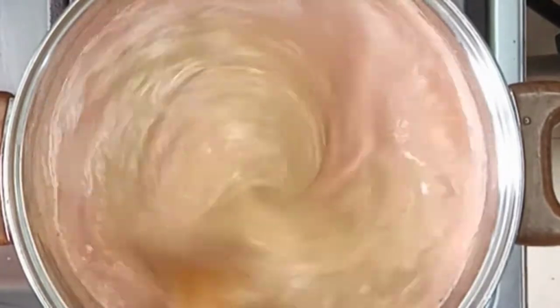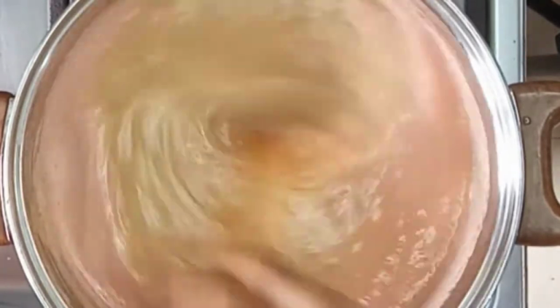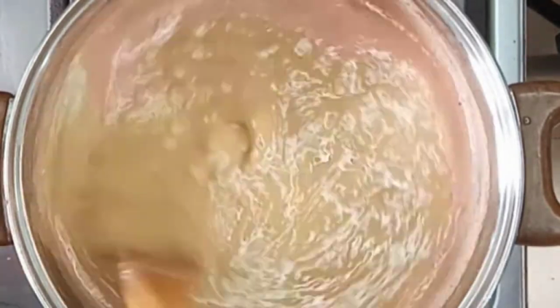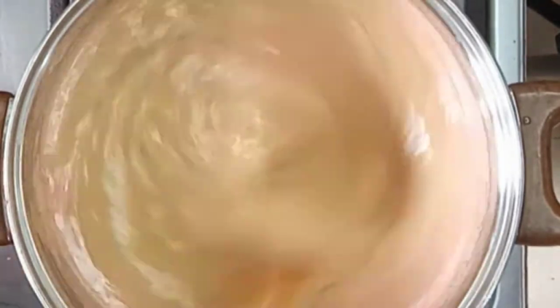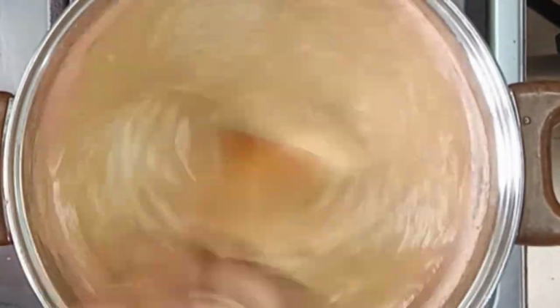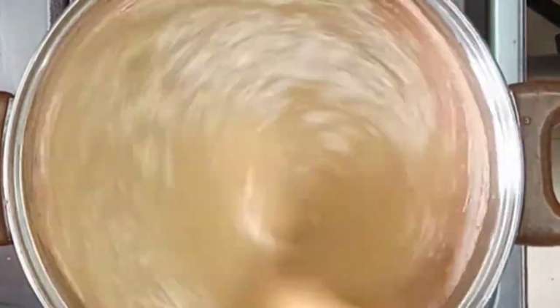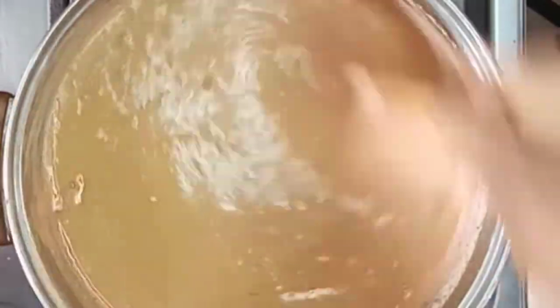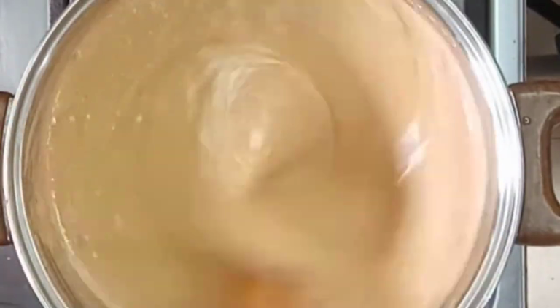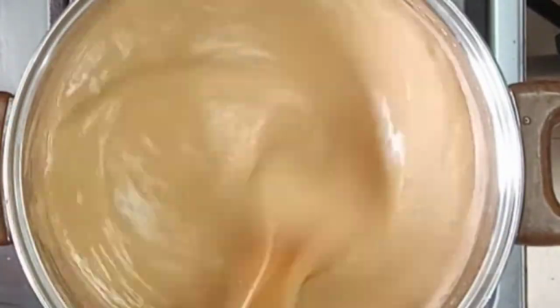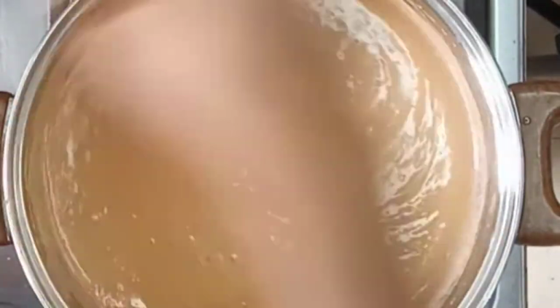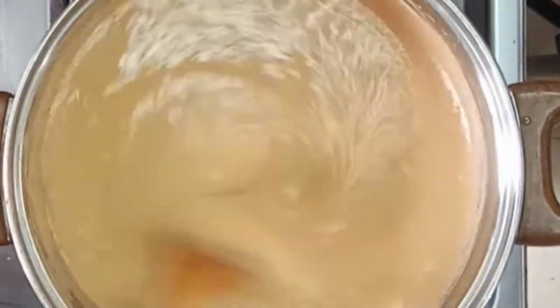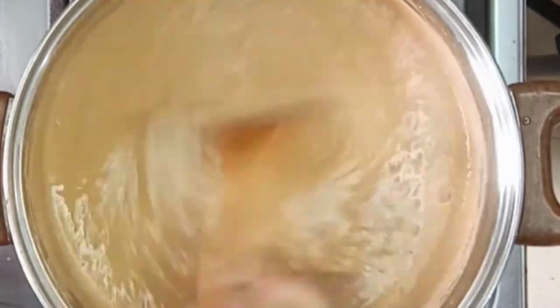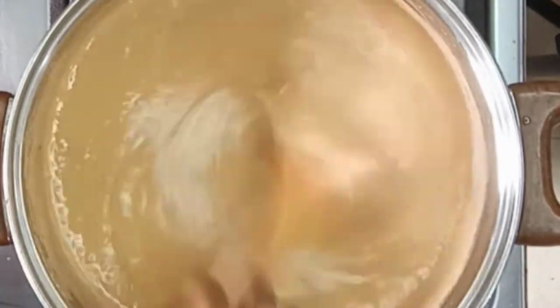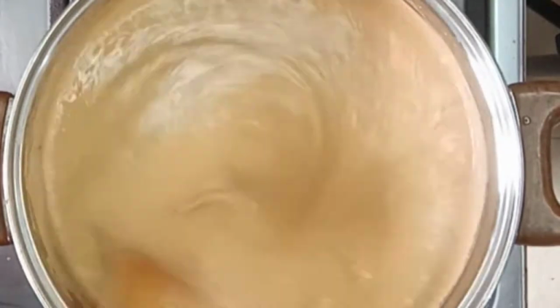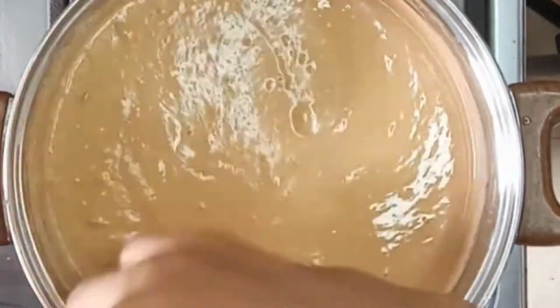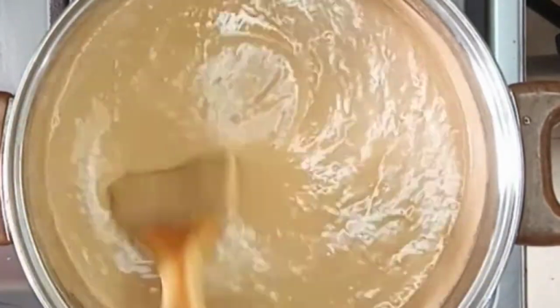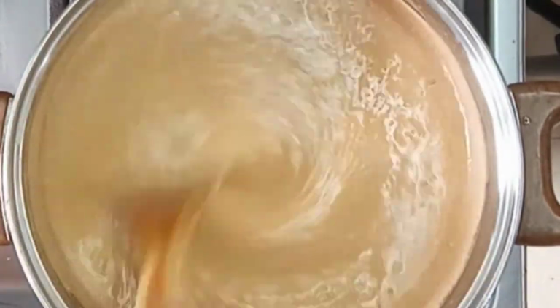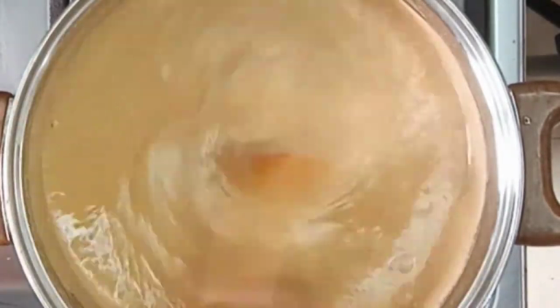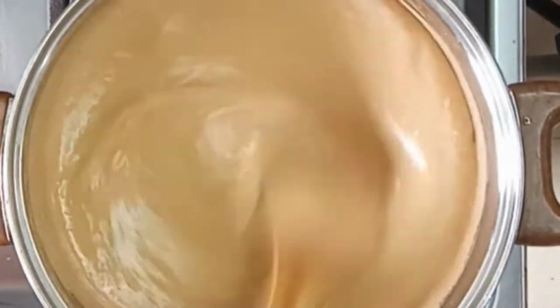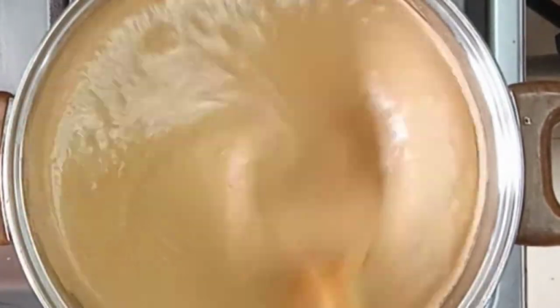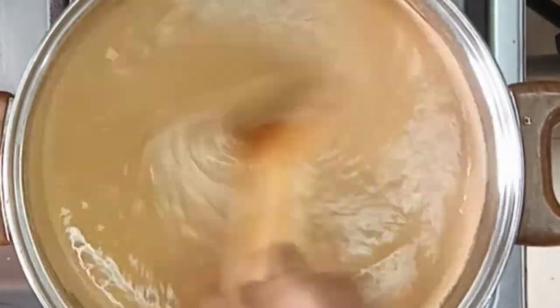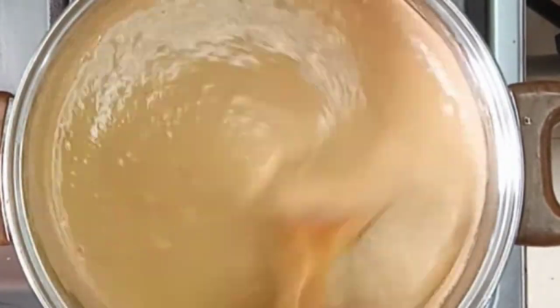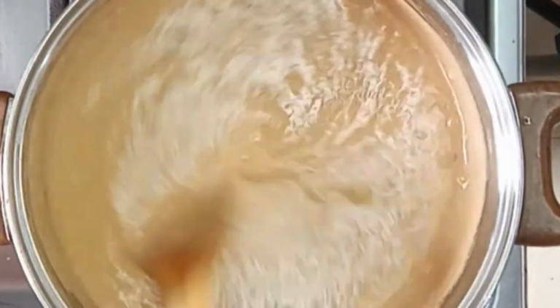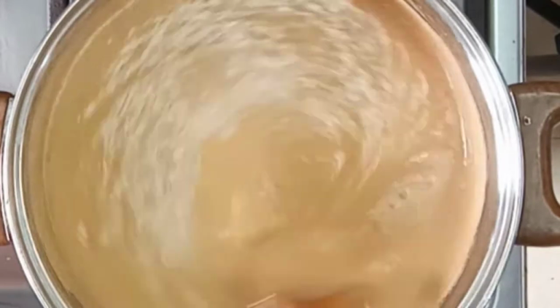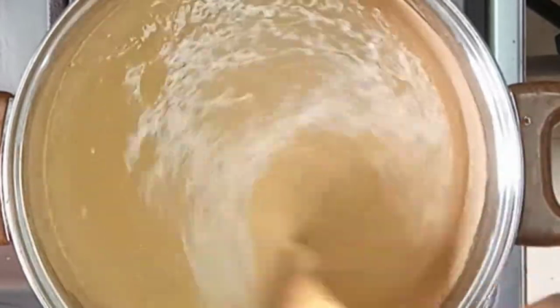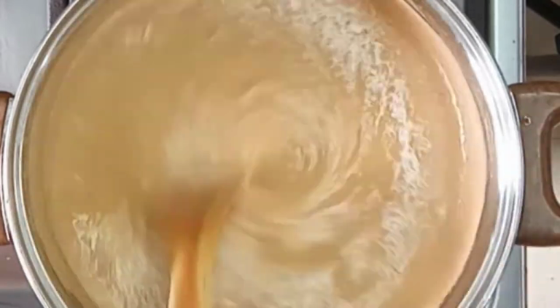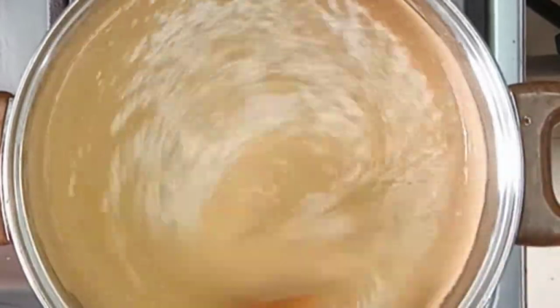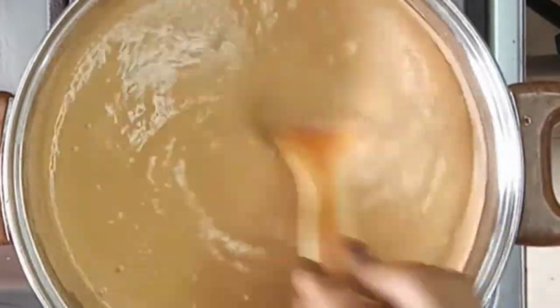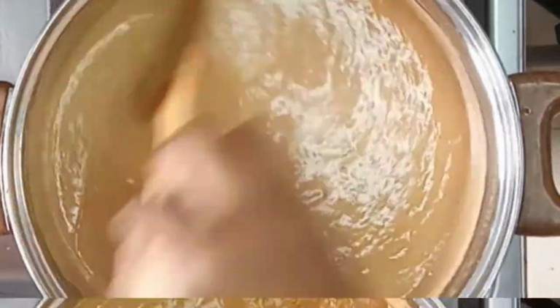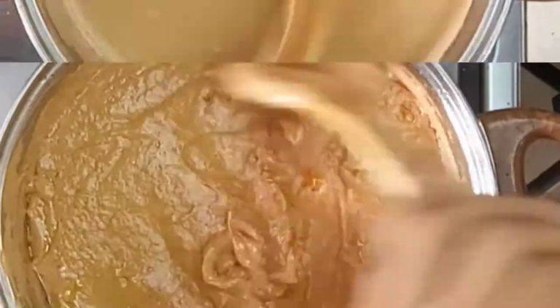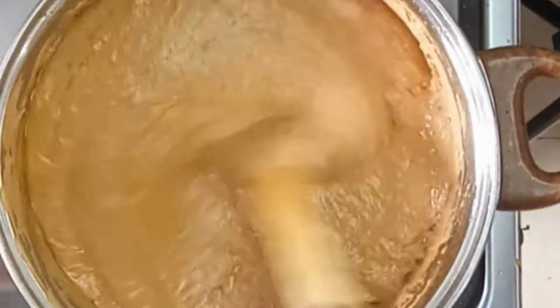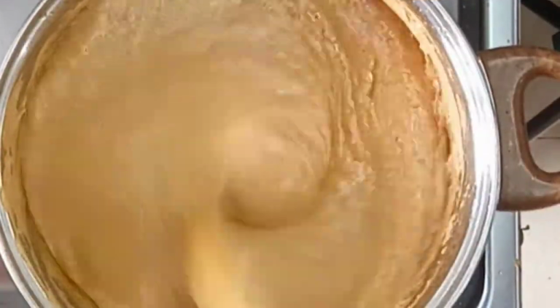I just added some blended fresh tomatoes and scotch bonnet to my granite paste. I'll keep stirring this for about 15 minutes so that when I add it to the soup, it doesn't take too long for the soup to get ready.